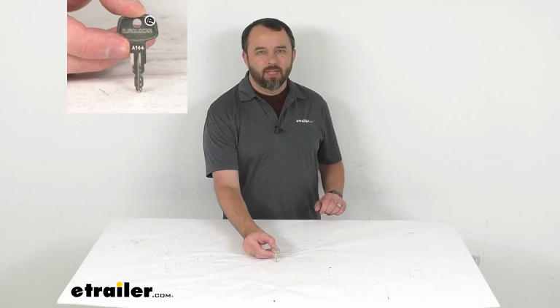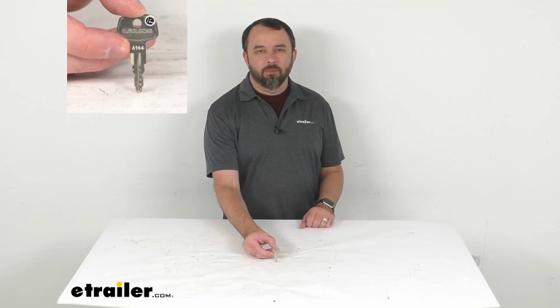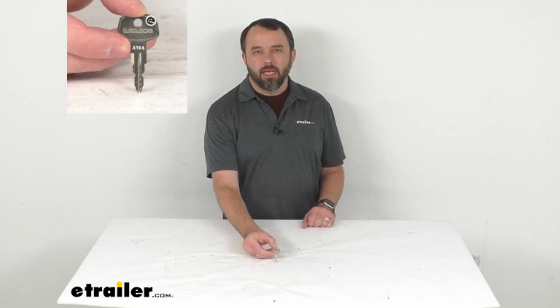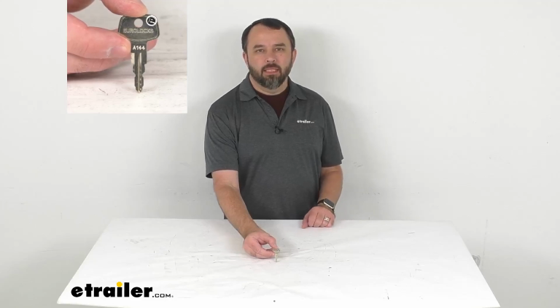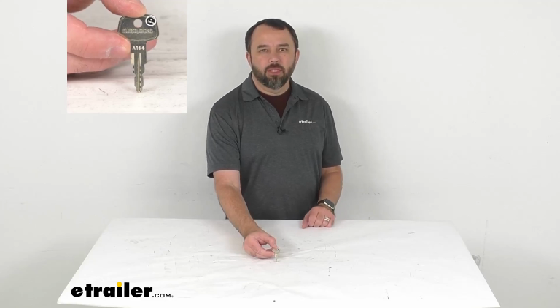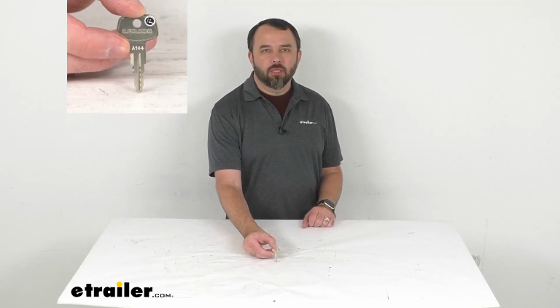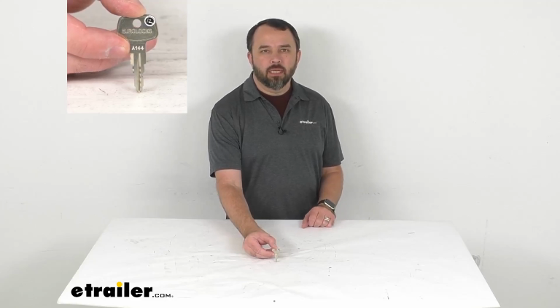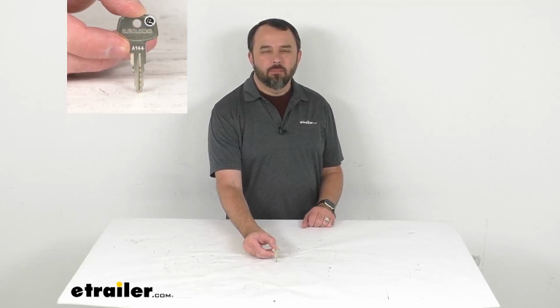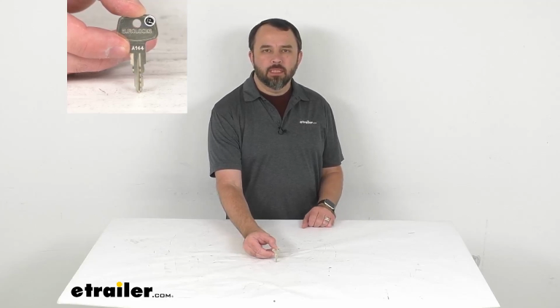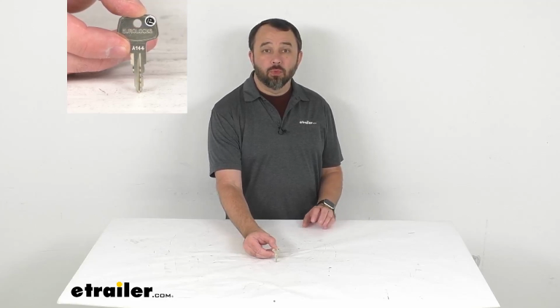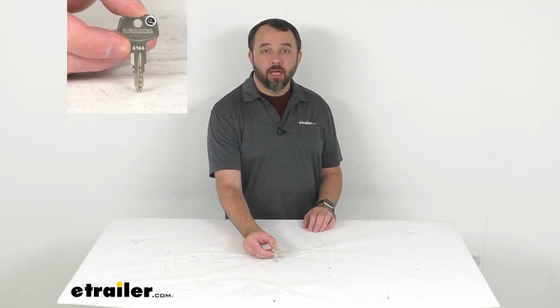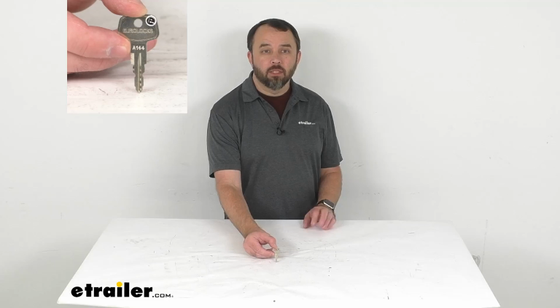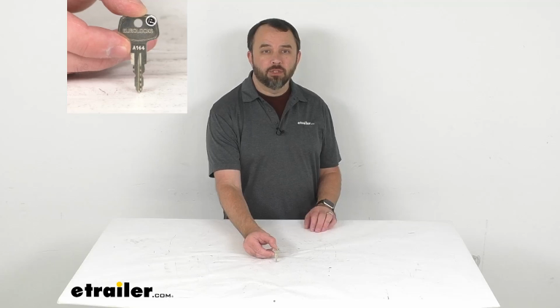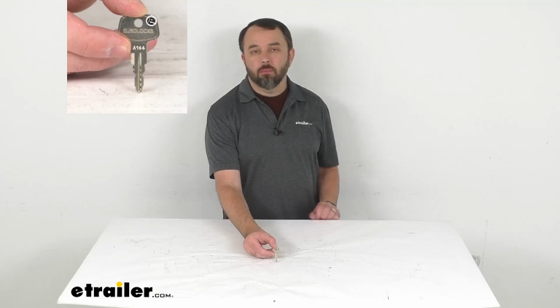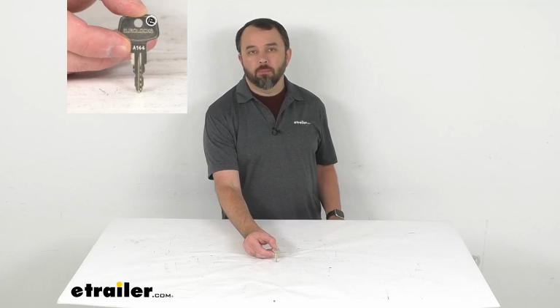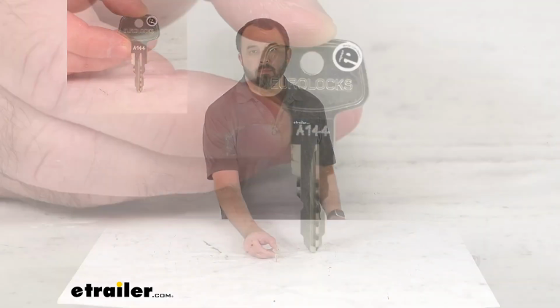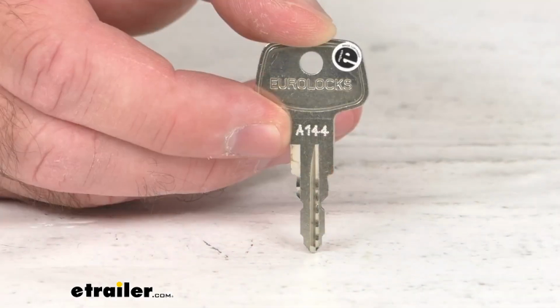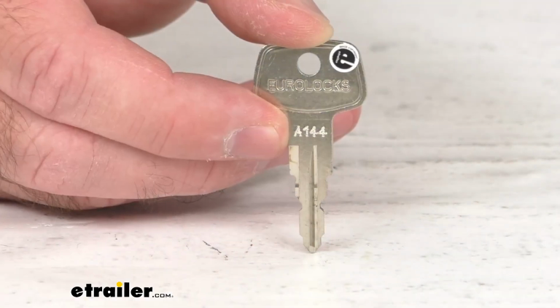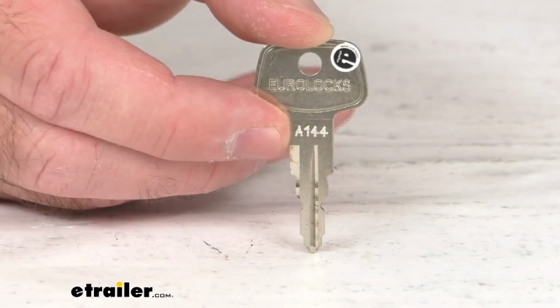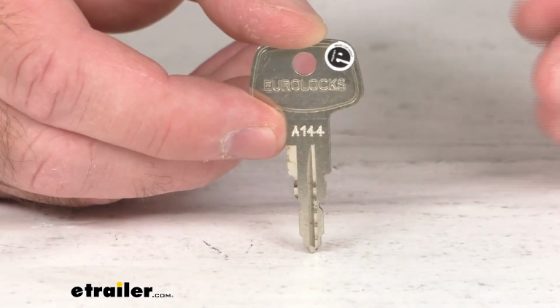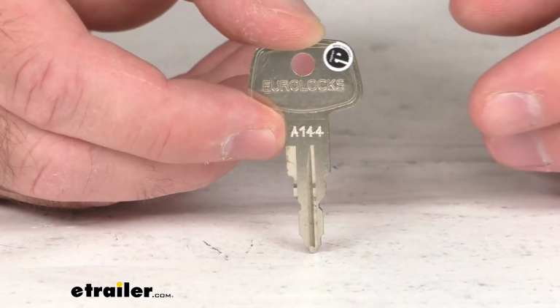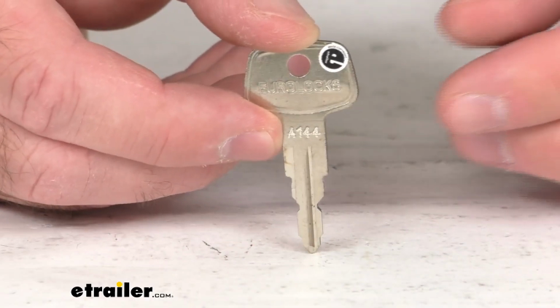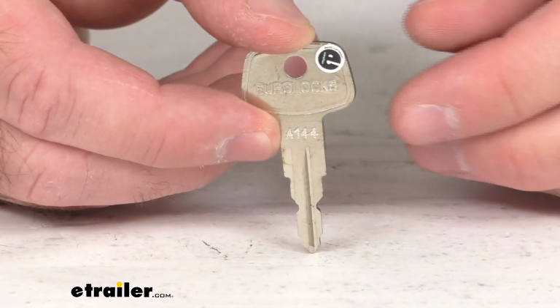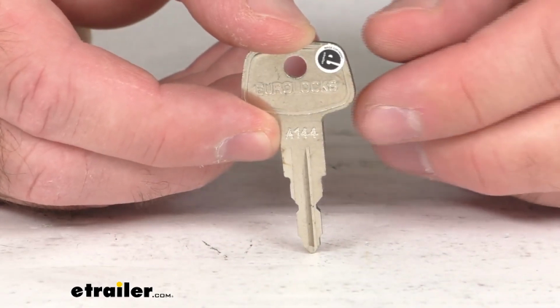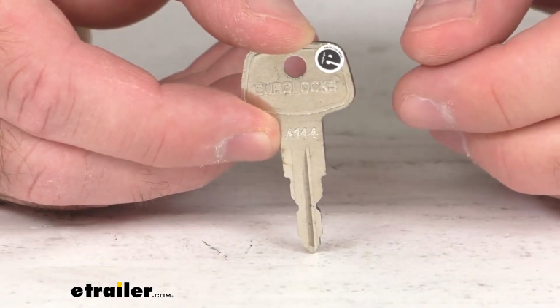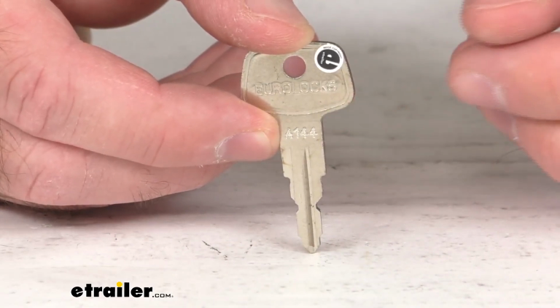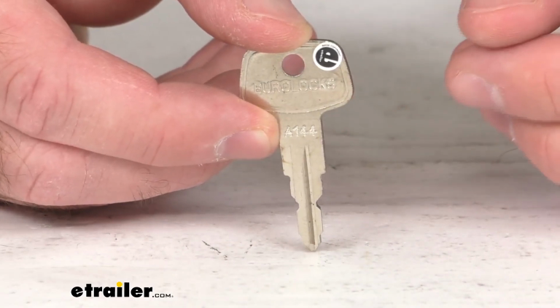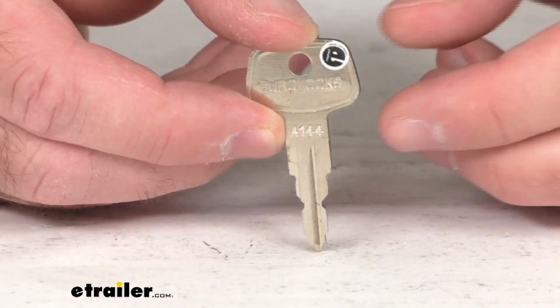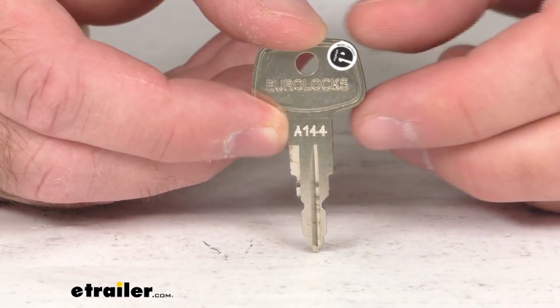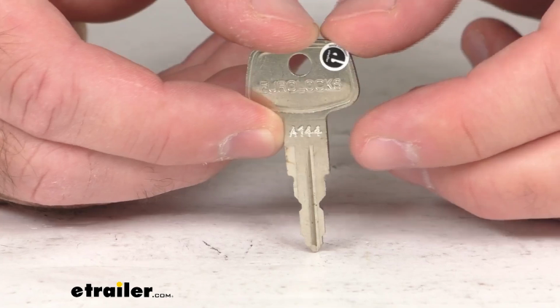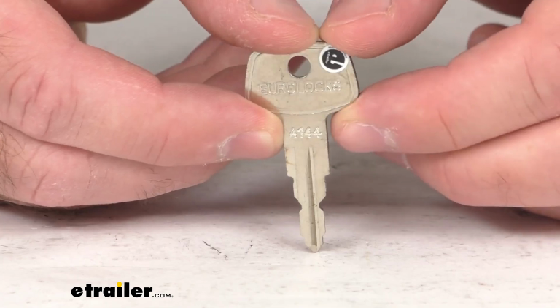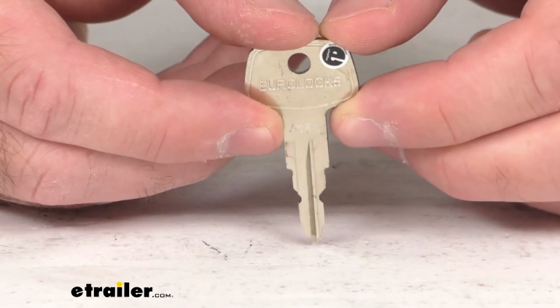Hi everybody, Andy here with eTrailer.com. Let's take a real fast look at this Yakima replacement key. This is going to replace one lost or damaged key for your Yakima racks and carriers.